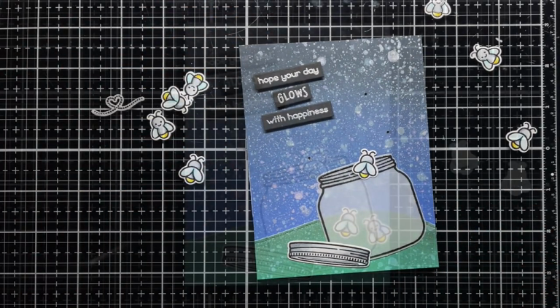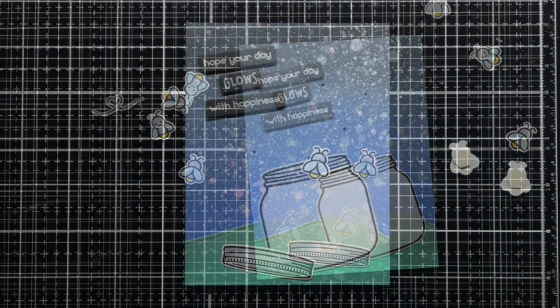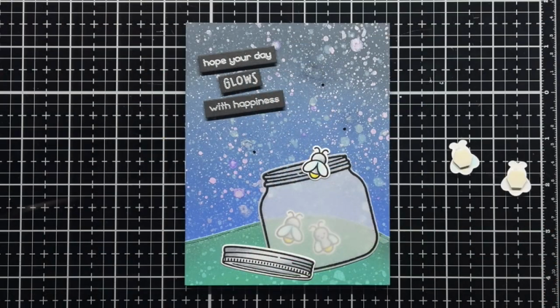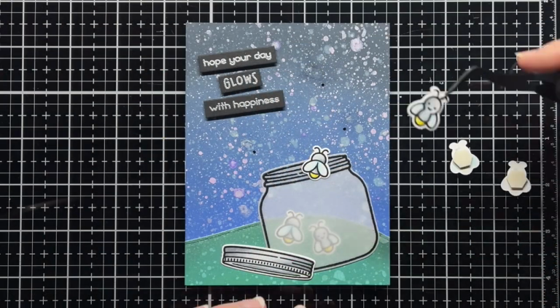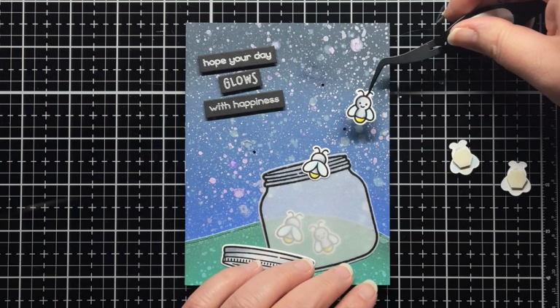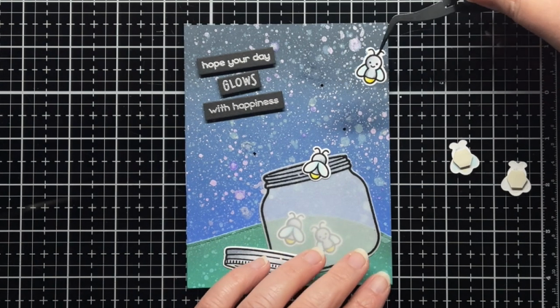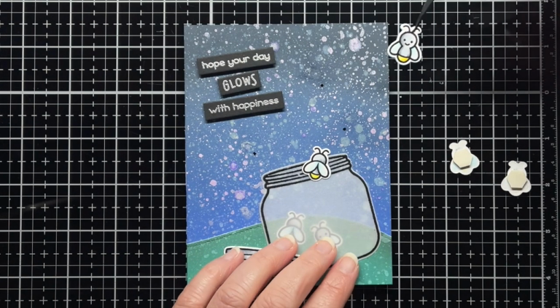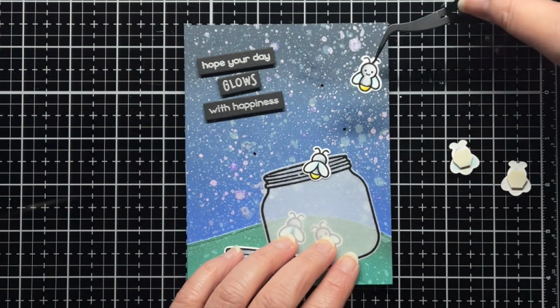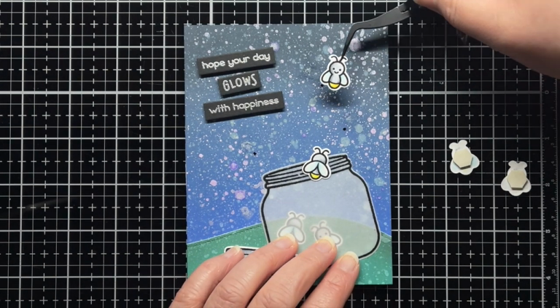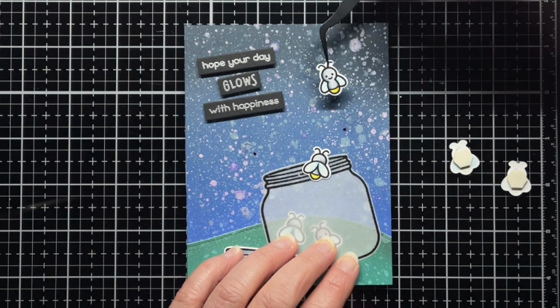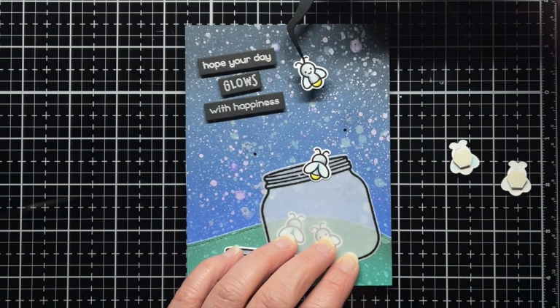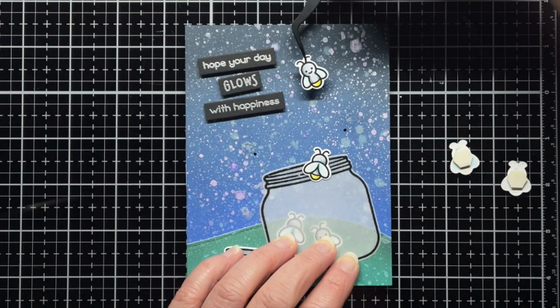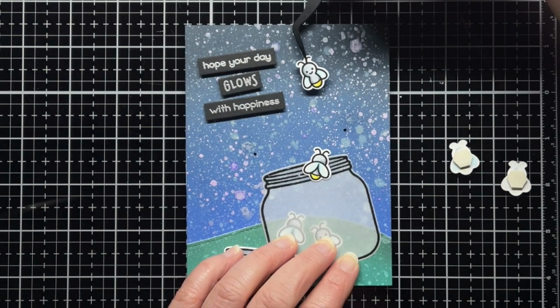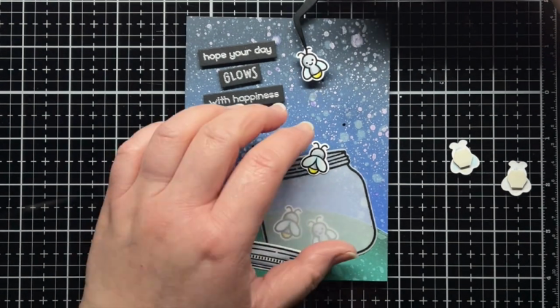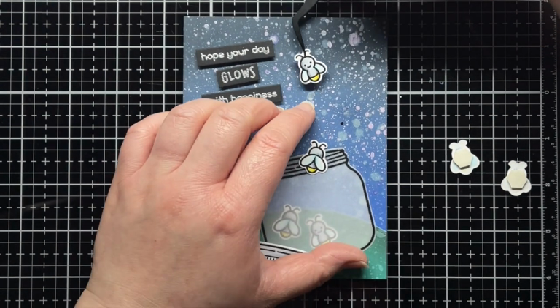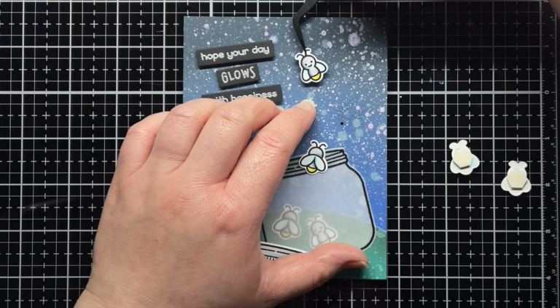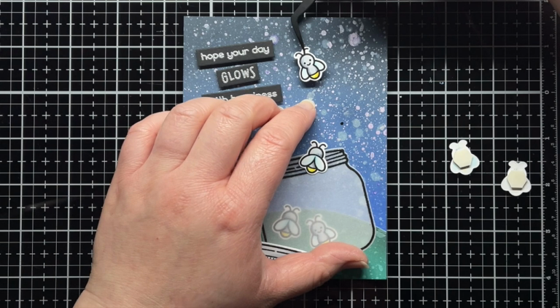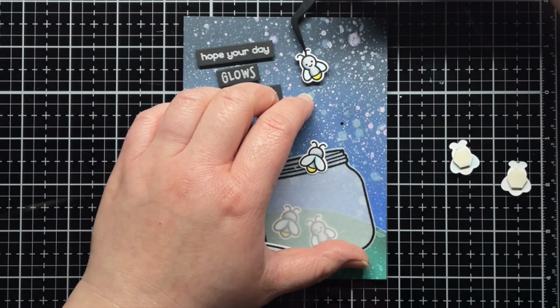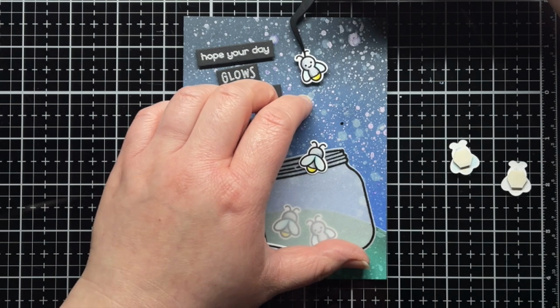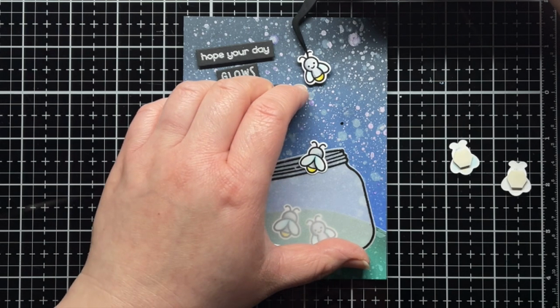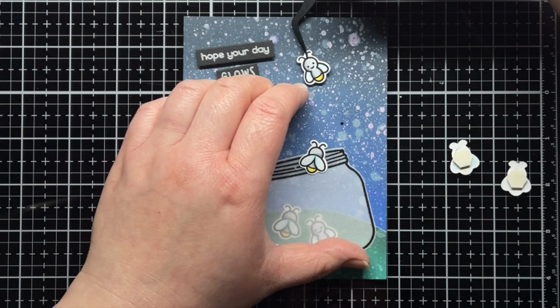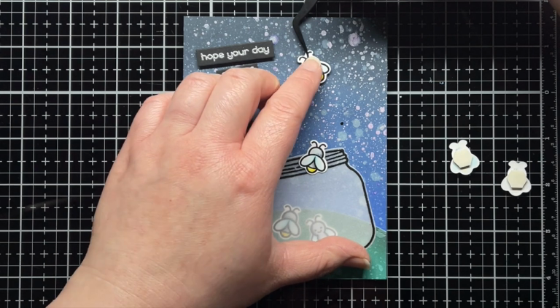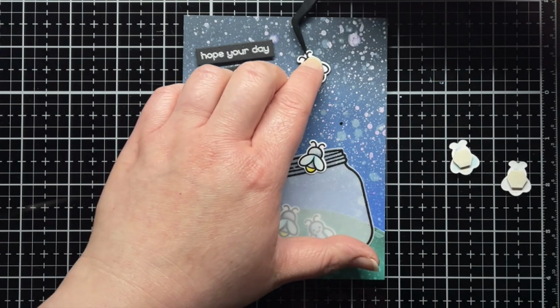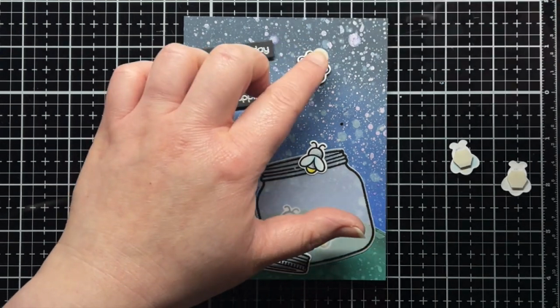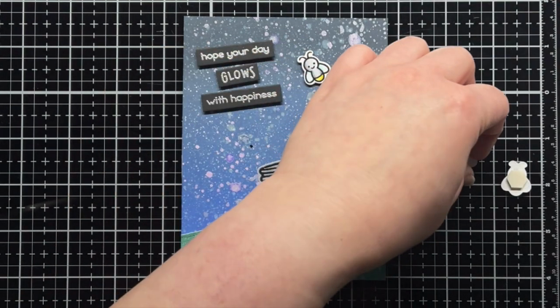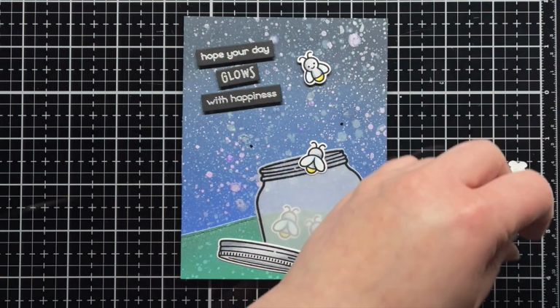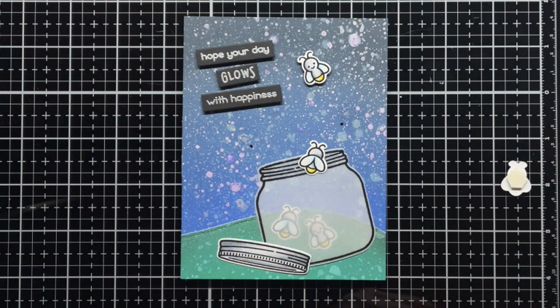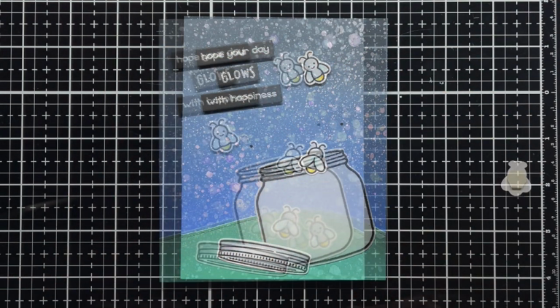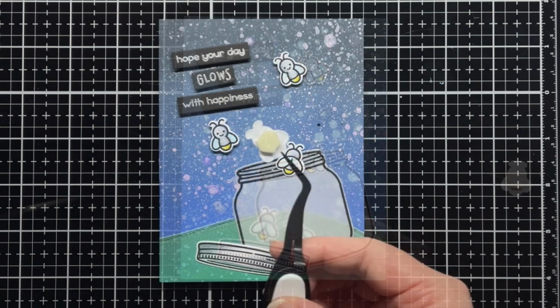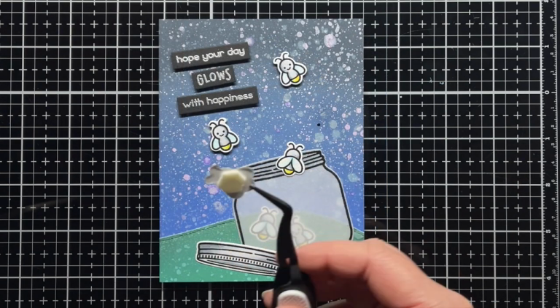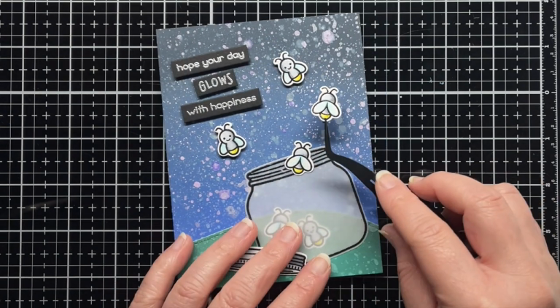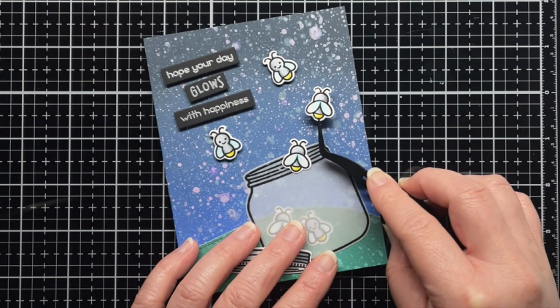Finally, I add those three fireflies with foam to the top of the mounting tape. Because this is a template card from my series of circuit videos, I'm not attaching it to a card base, but I'm adding magnets and foam mounting tape with the adhesive backing still on it to the back for my circuits.